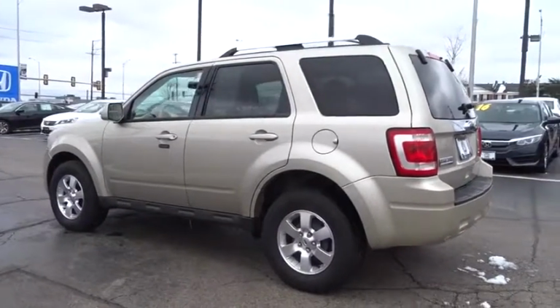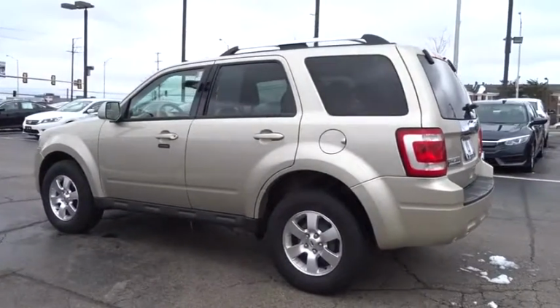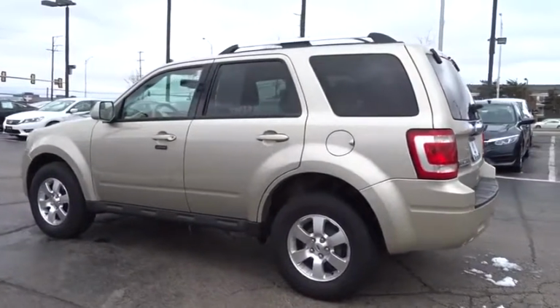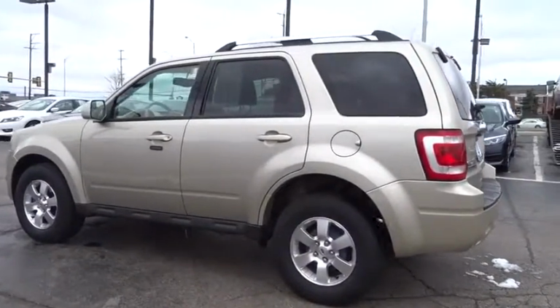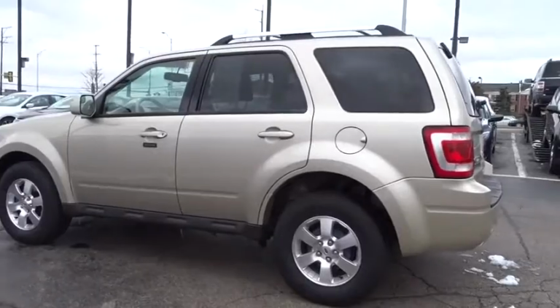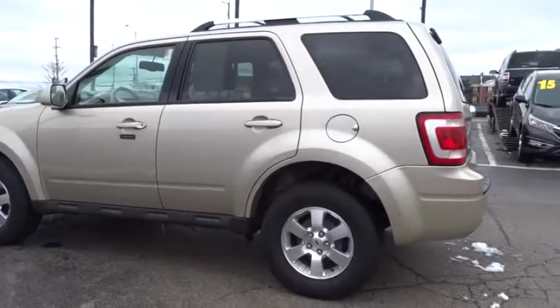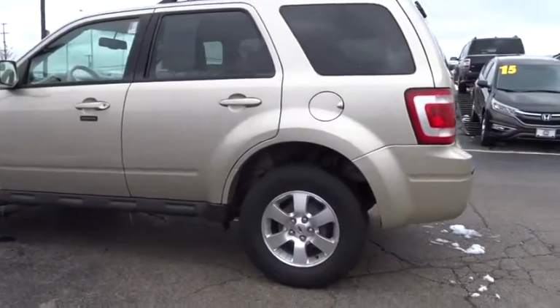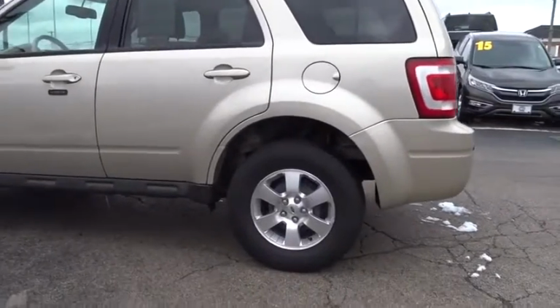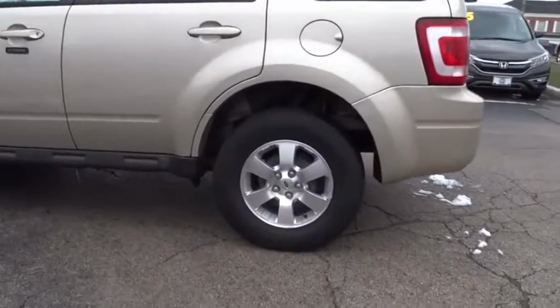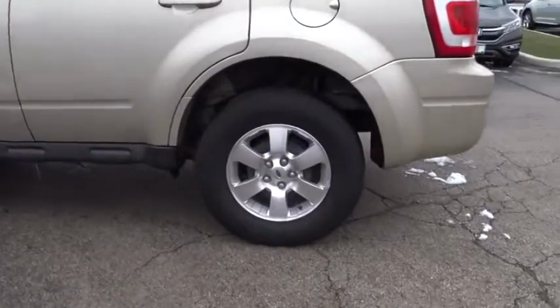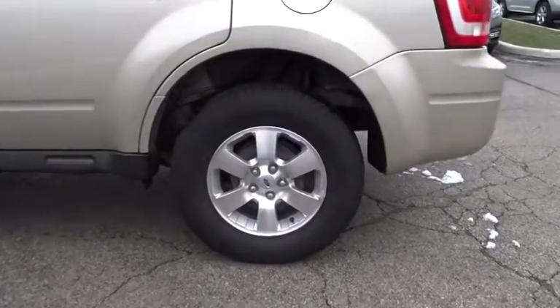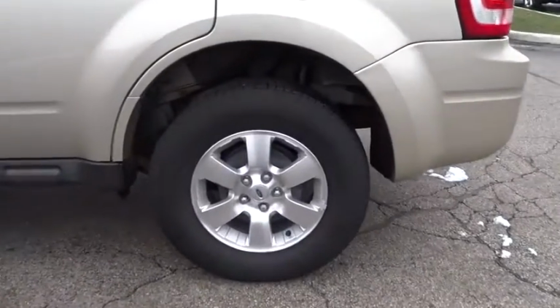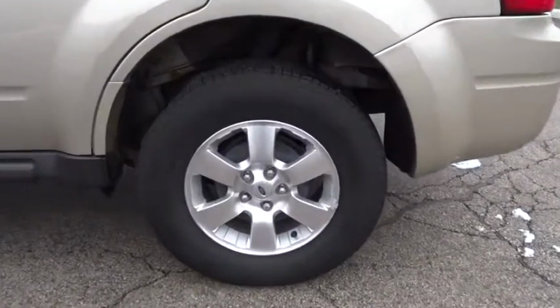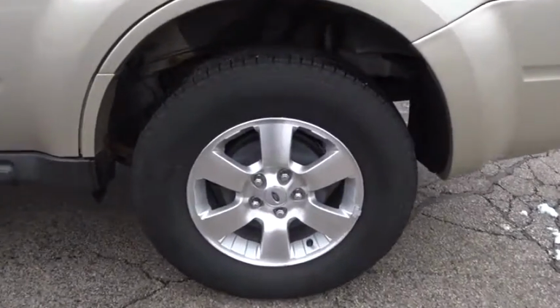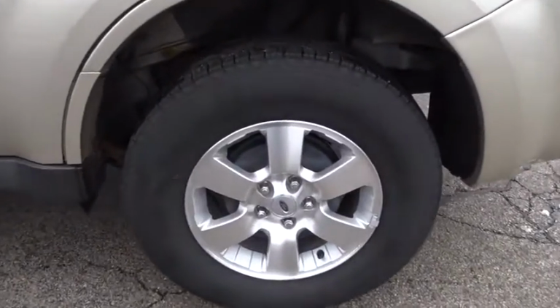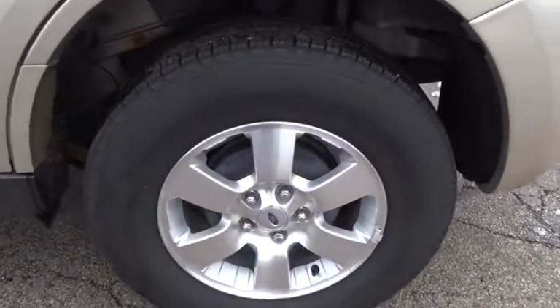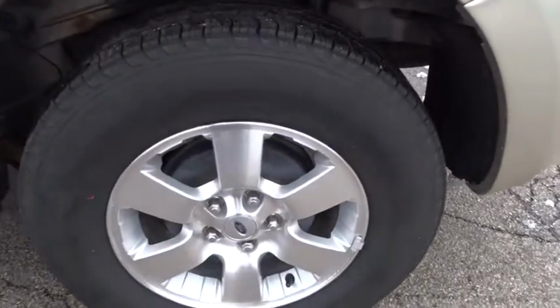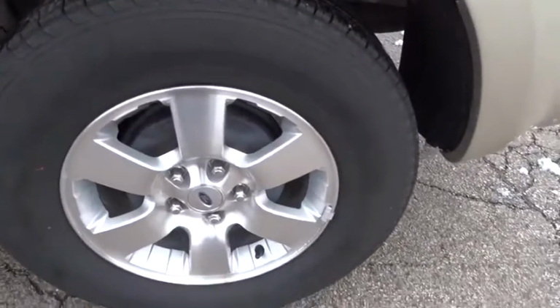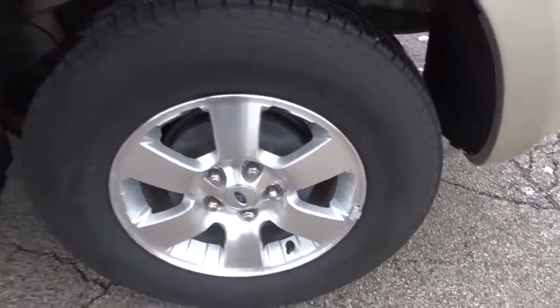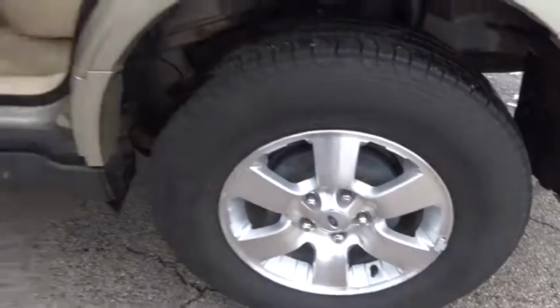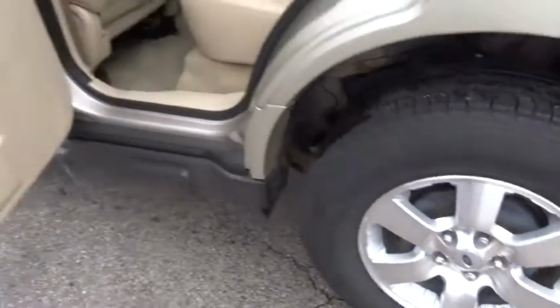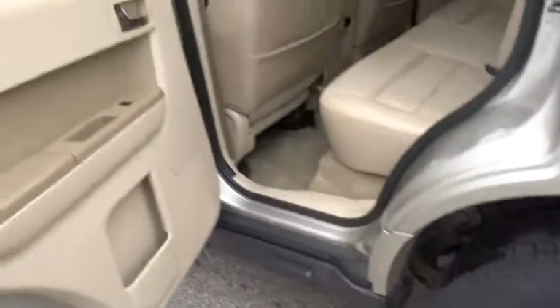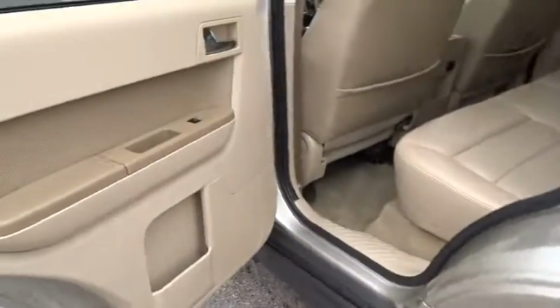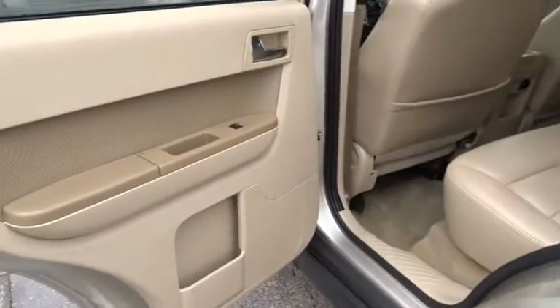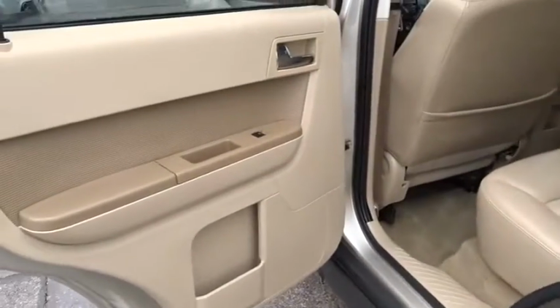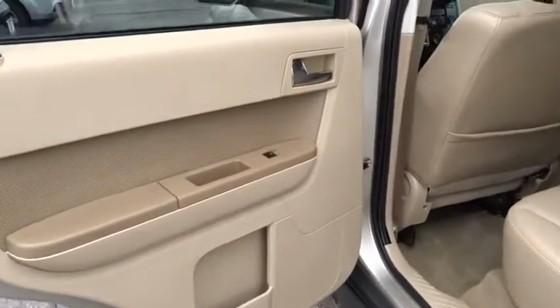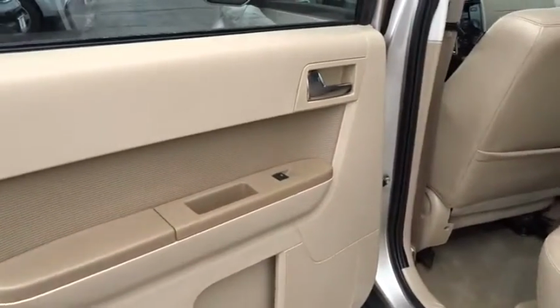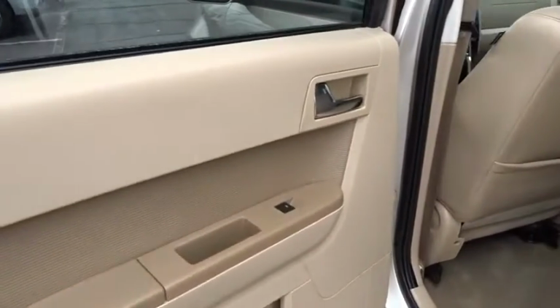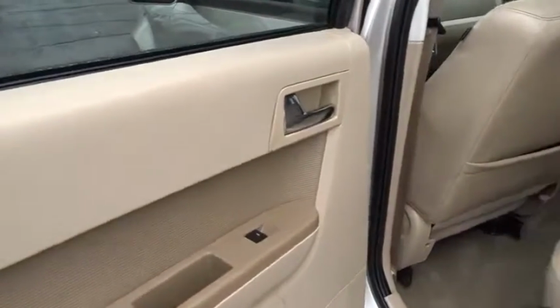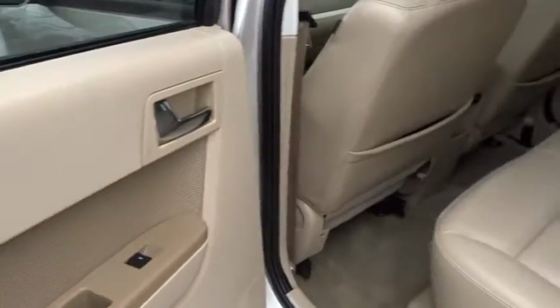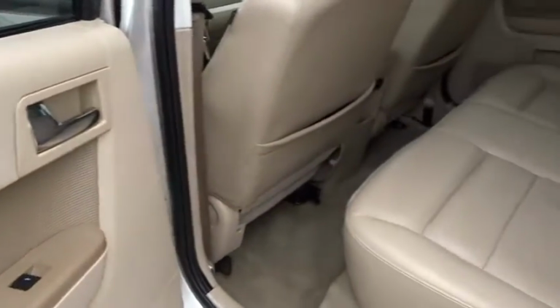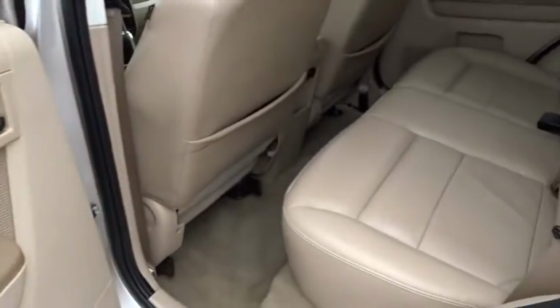Heated front seat, rear window defroster, trip computer, power windows, compass, brake assist, tachometer, remote keyless entry, overhead console, Sirius satellite radio.